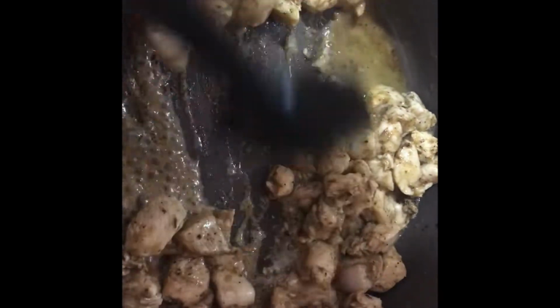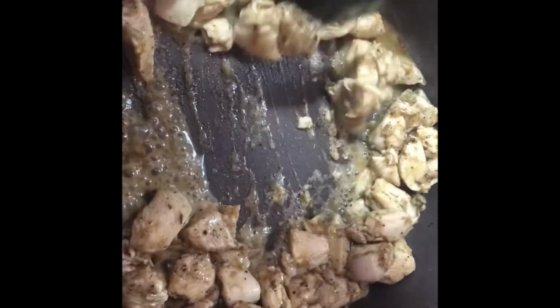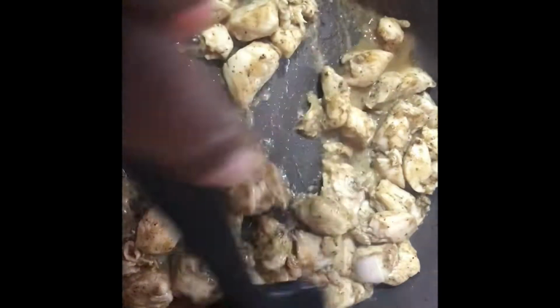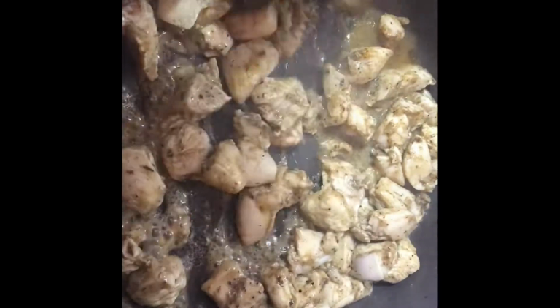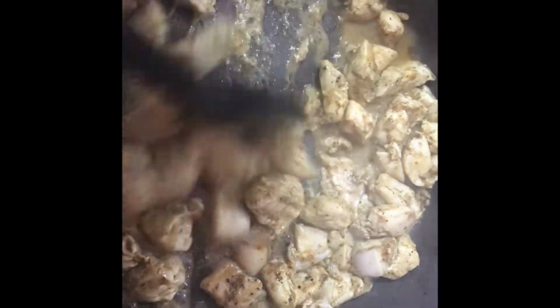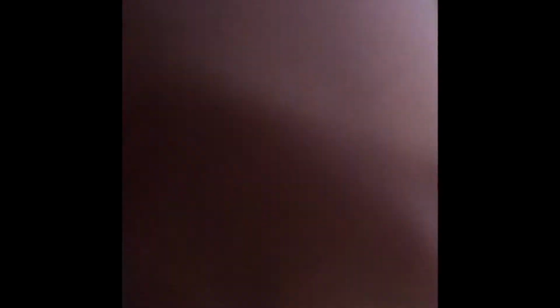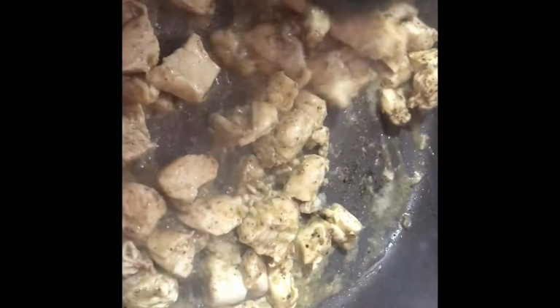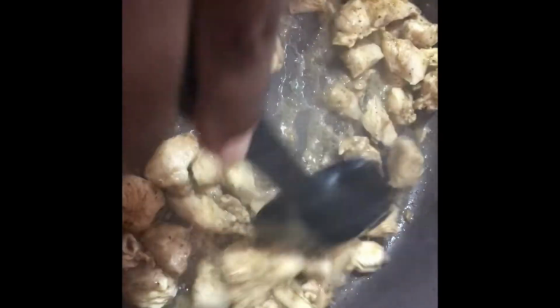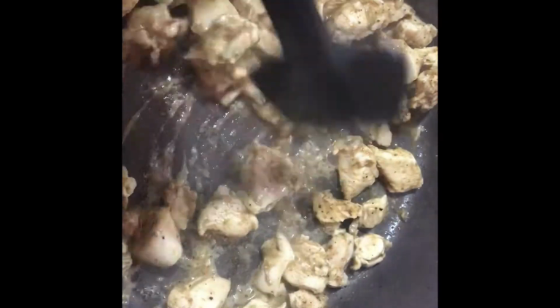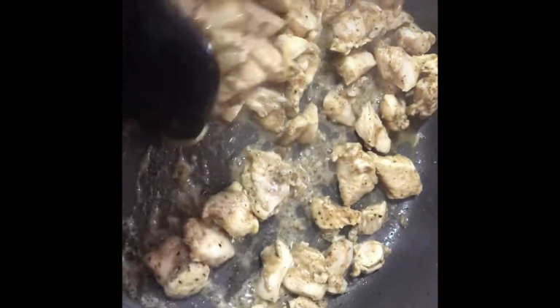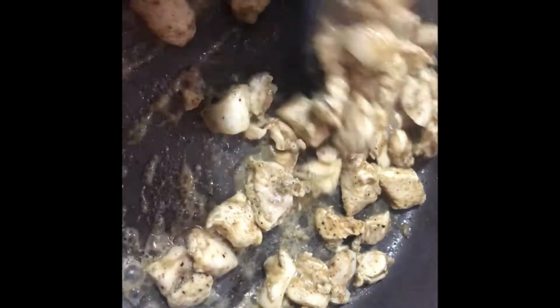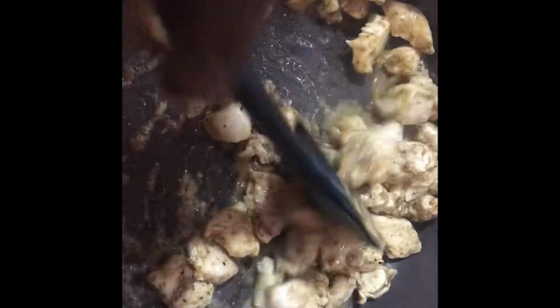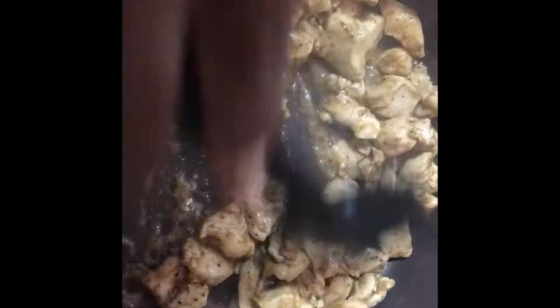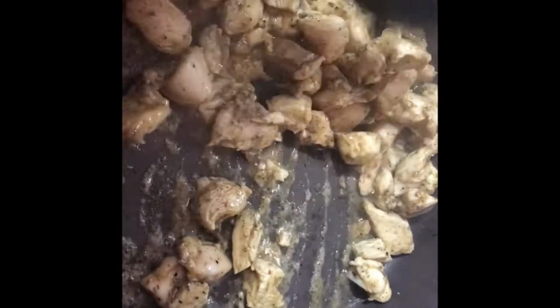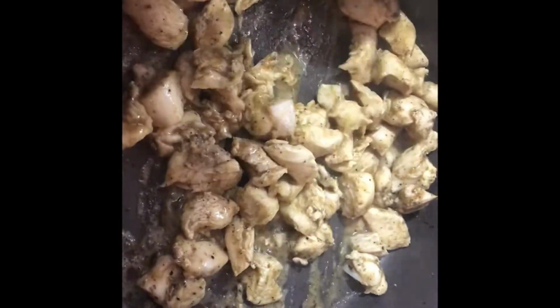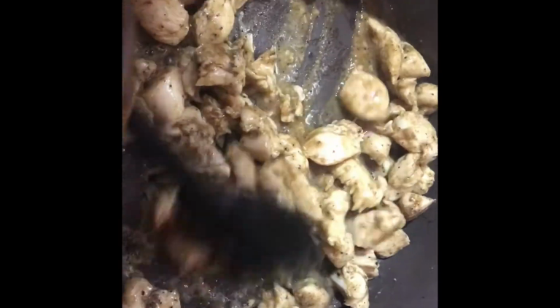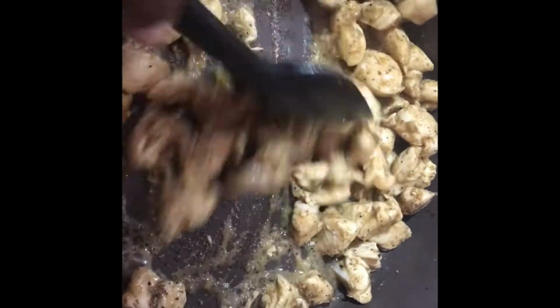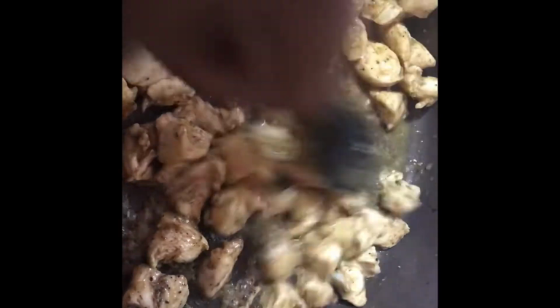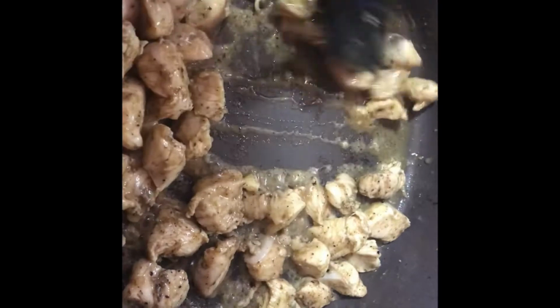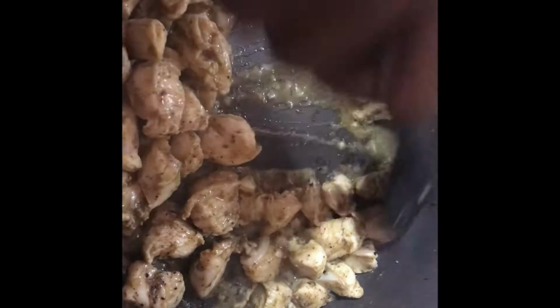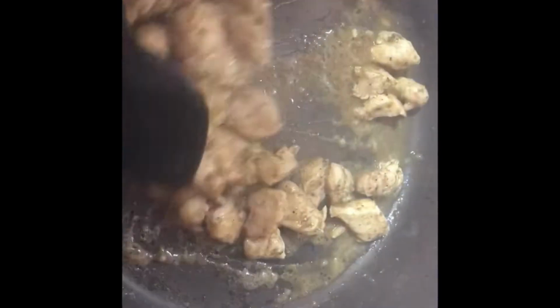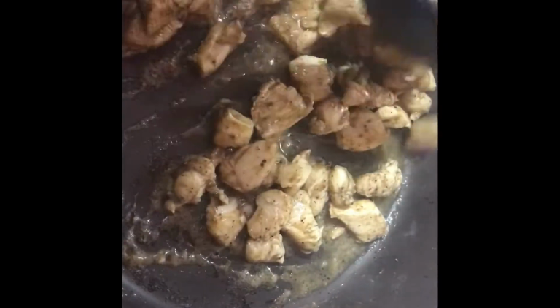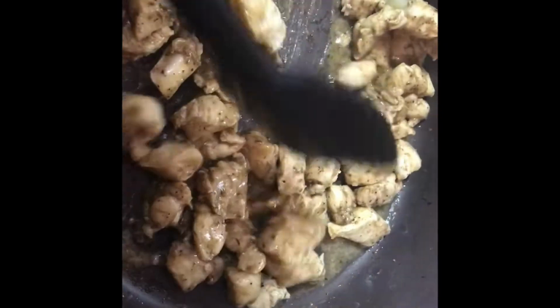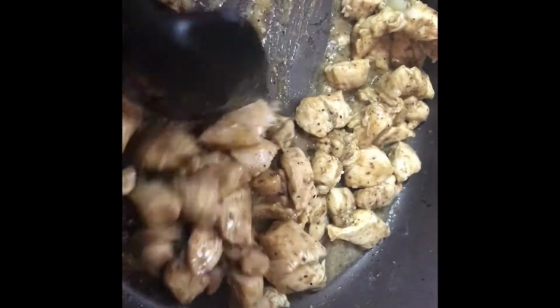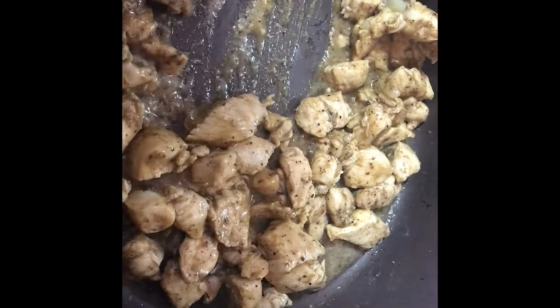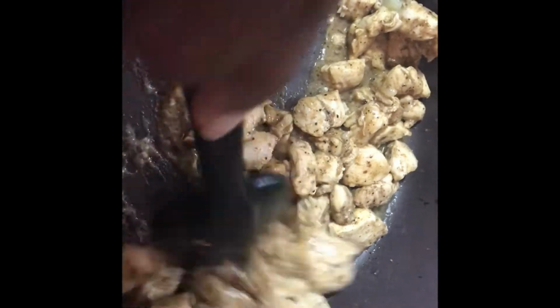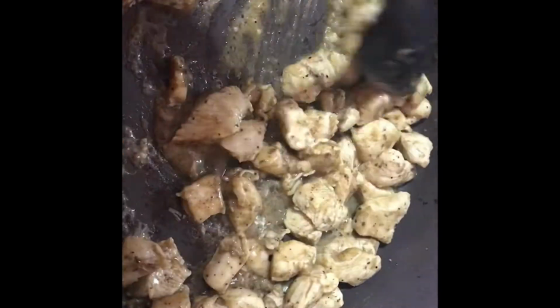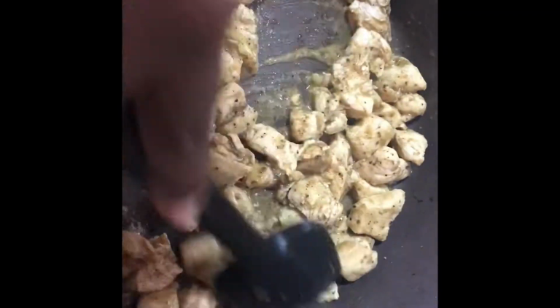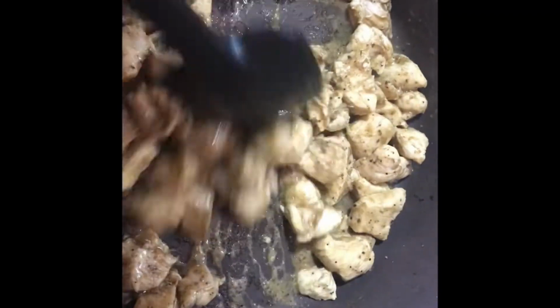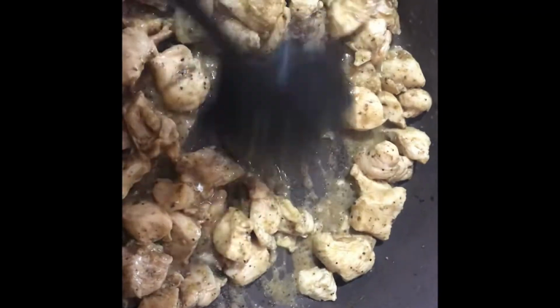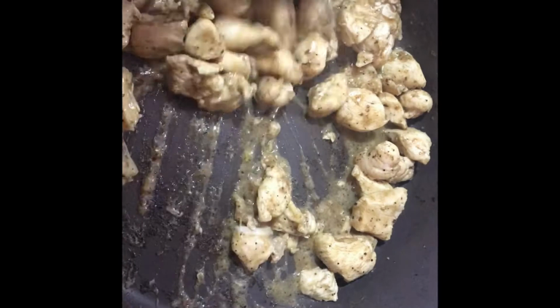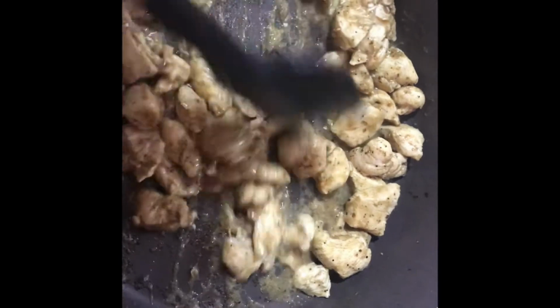And just spread out the chicken now. Chicken breasts don't take long to cook, so just give this about another five minutes and we can move on to our next step.